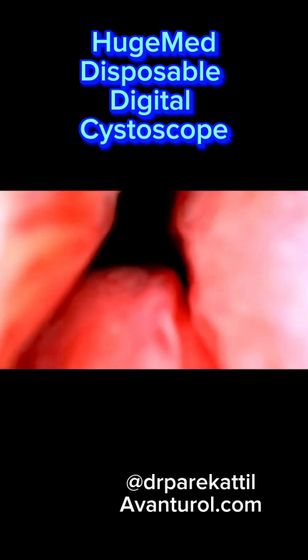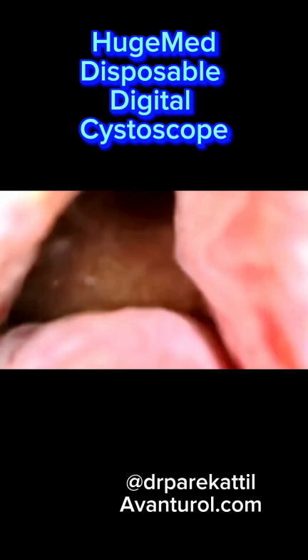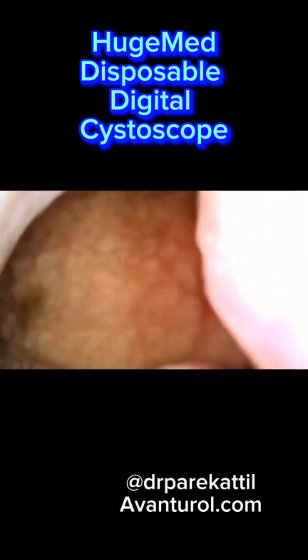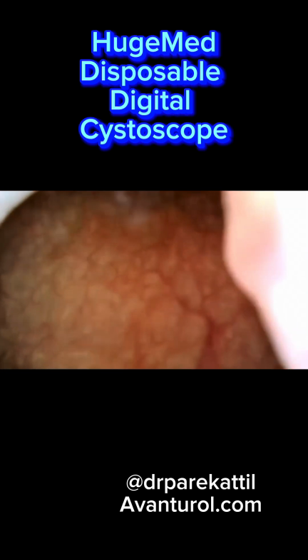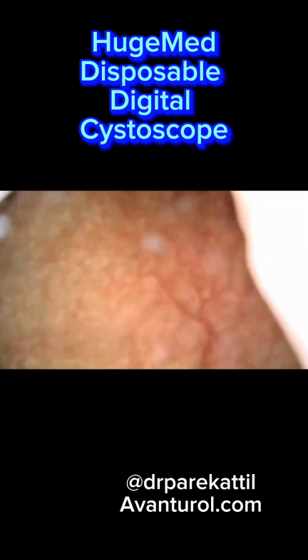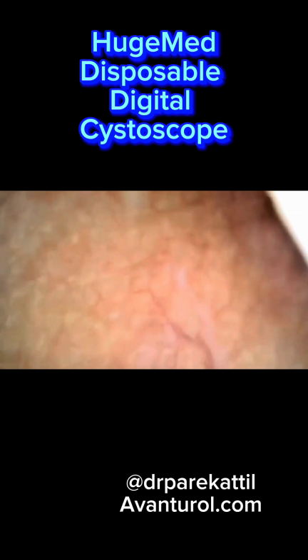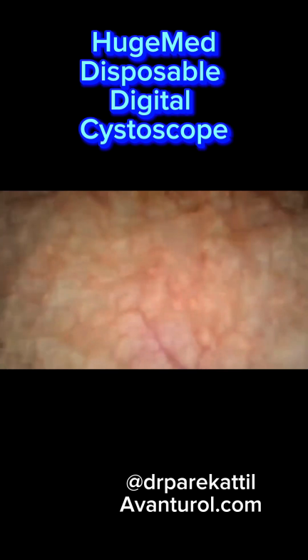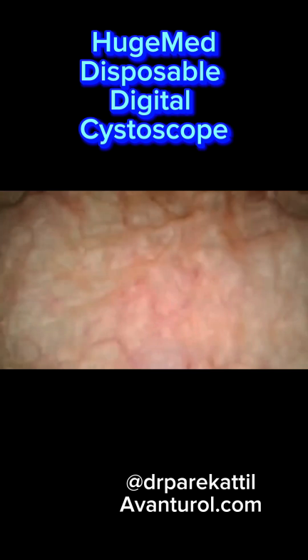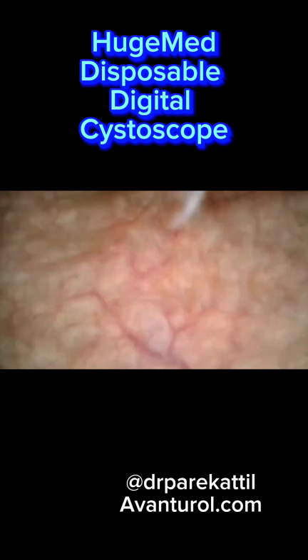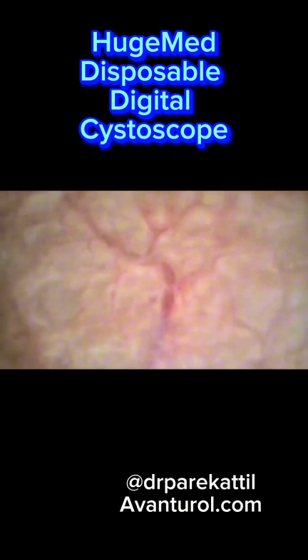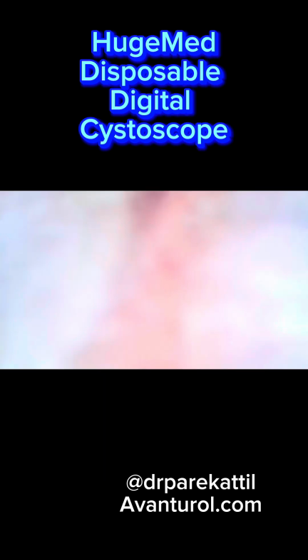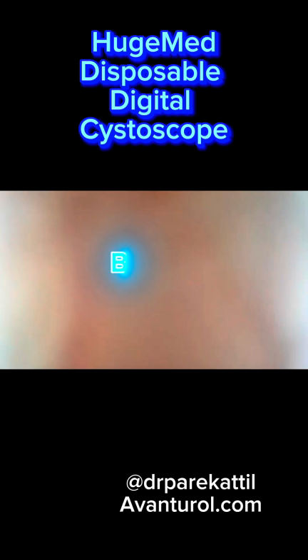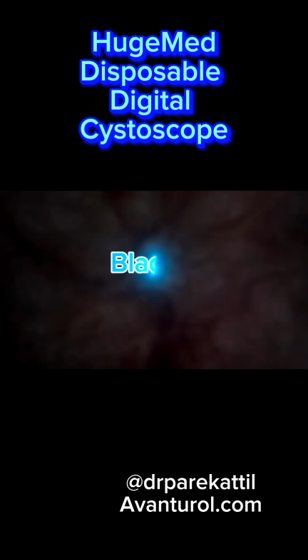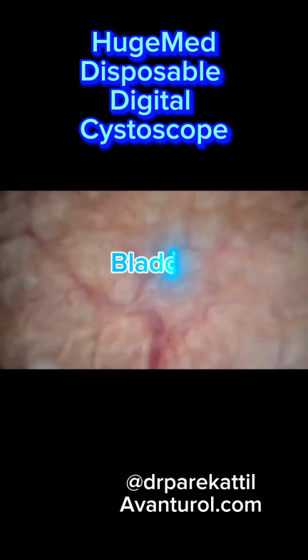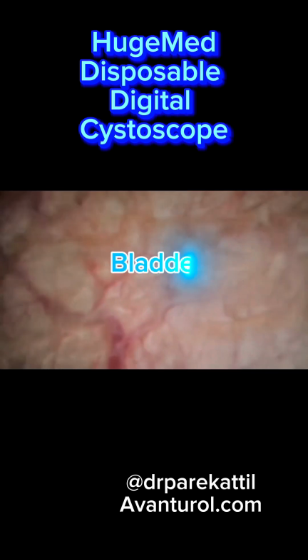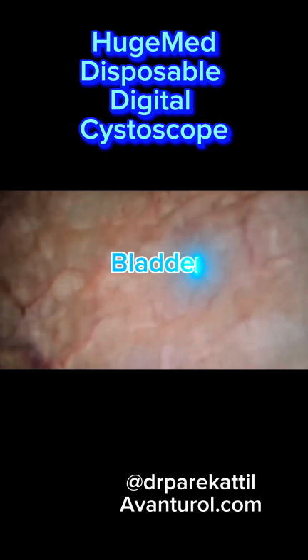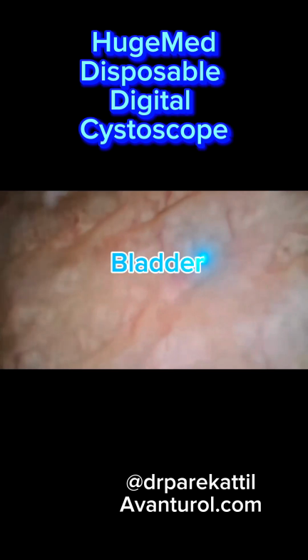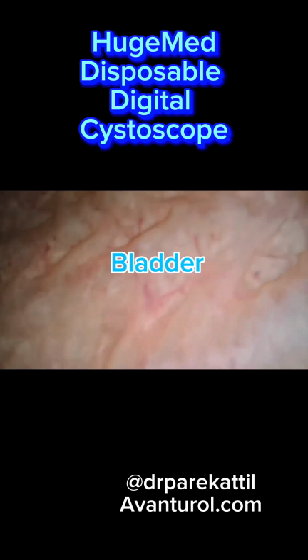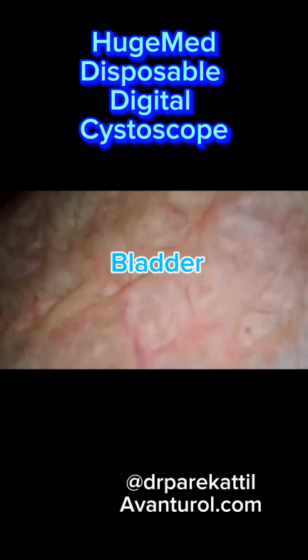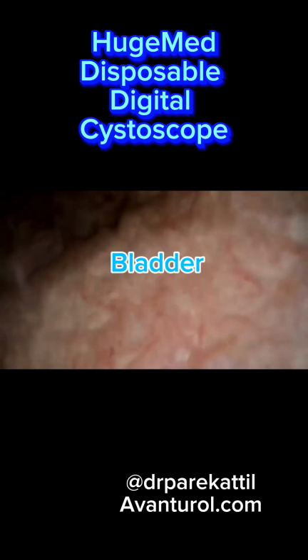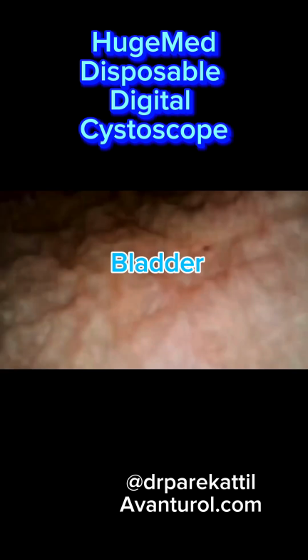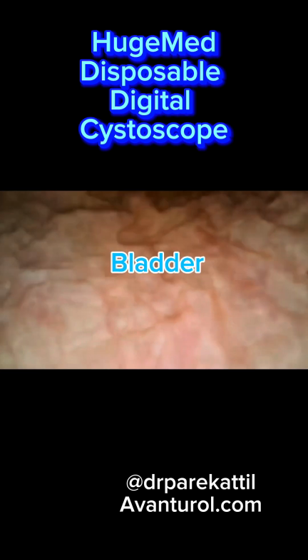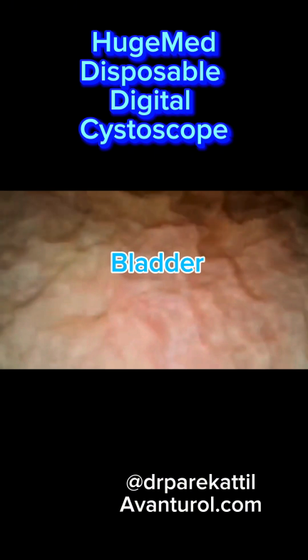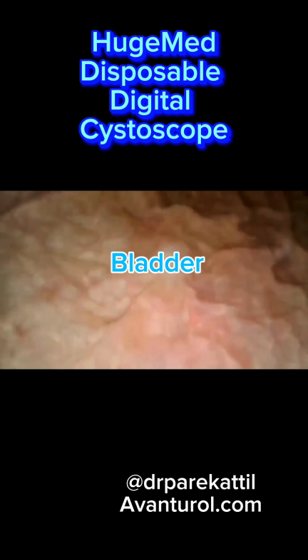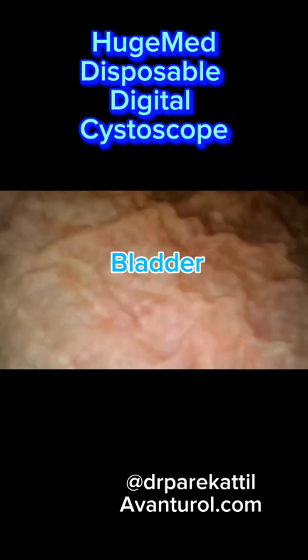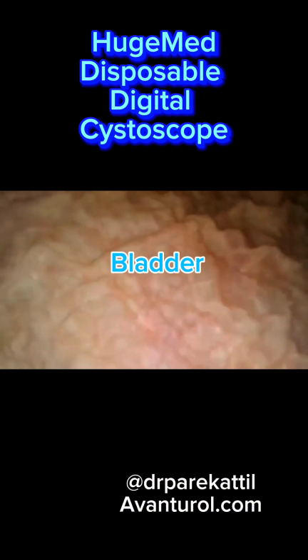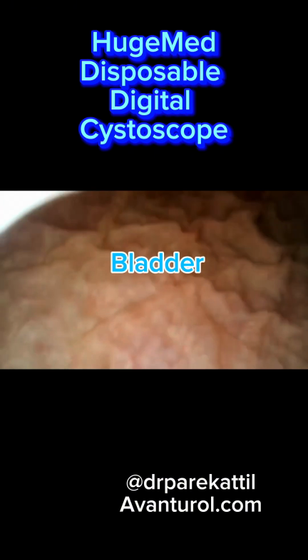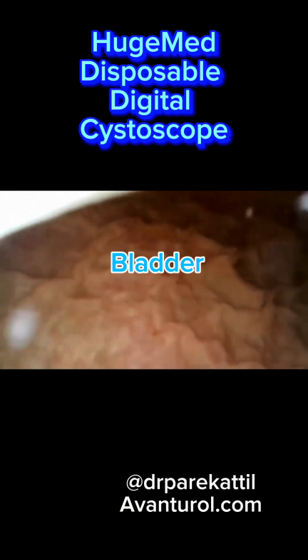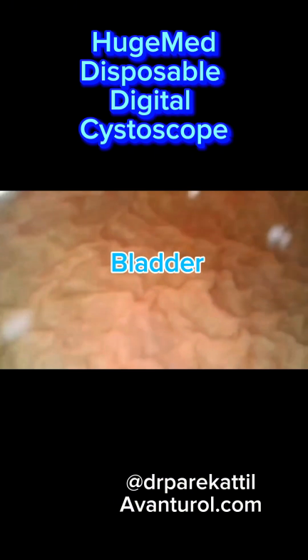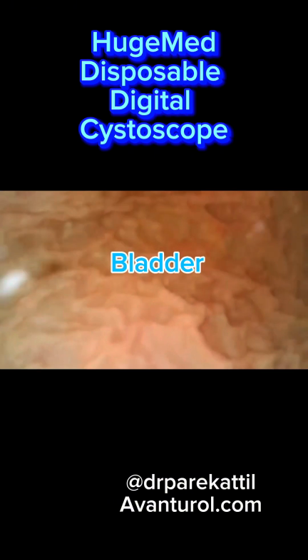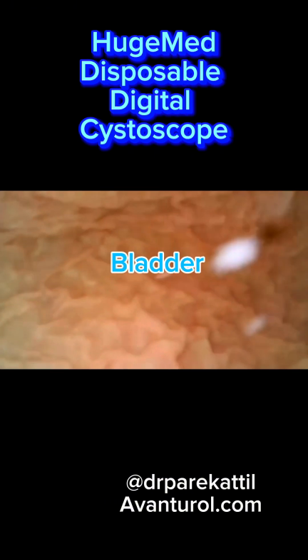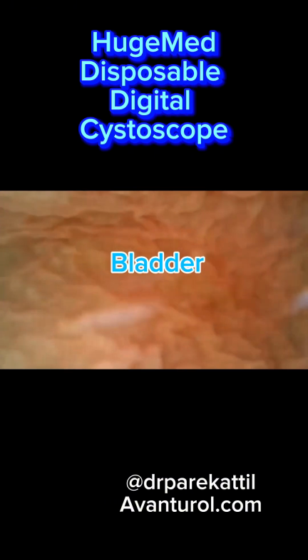The best part of it all is that it's one of the most cost-effective disposable cystoscopes out there. It's great to see technology advancing and a little healthy competition bringing down costs.